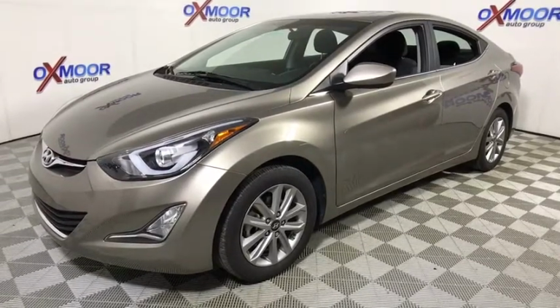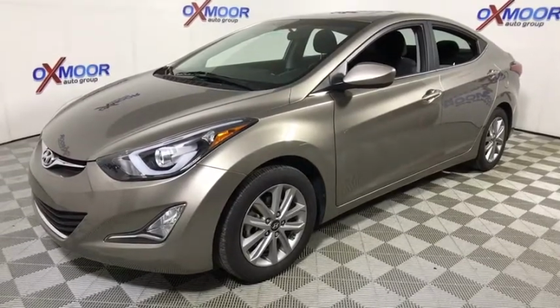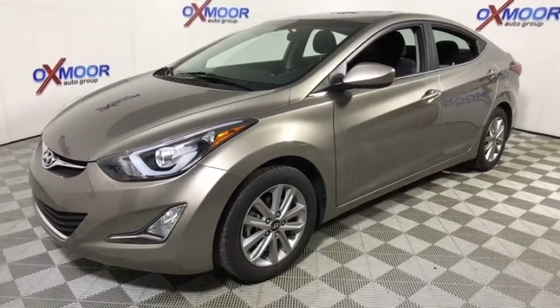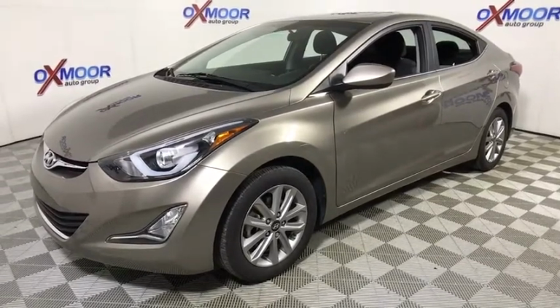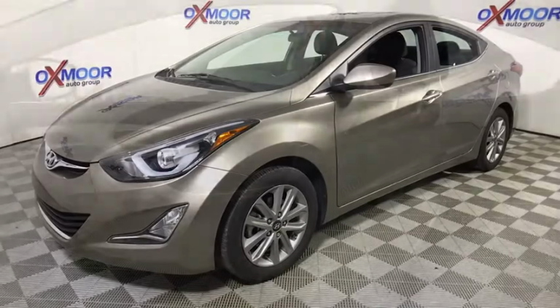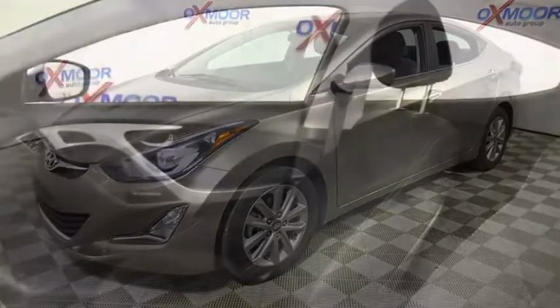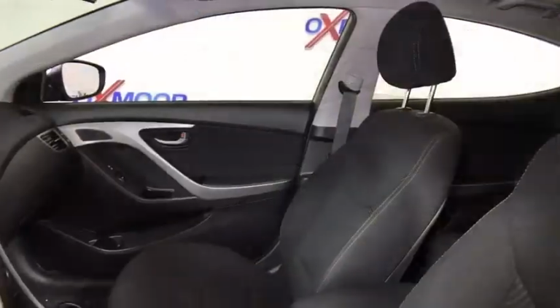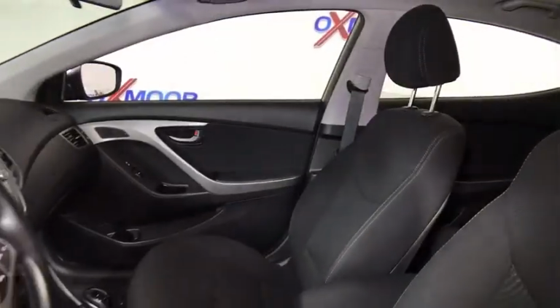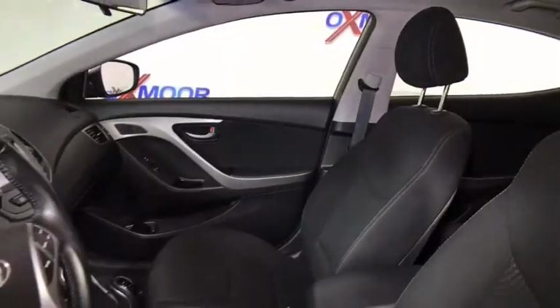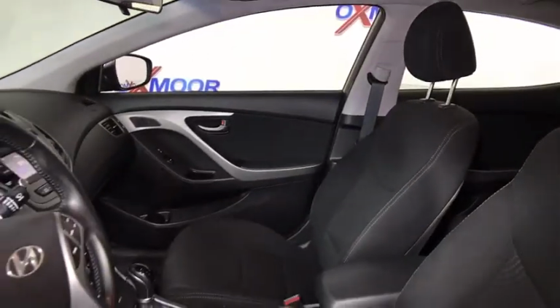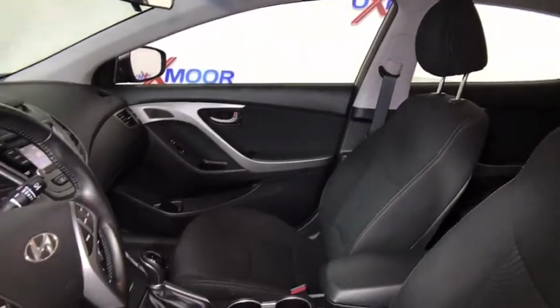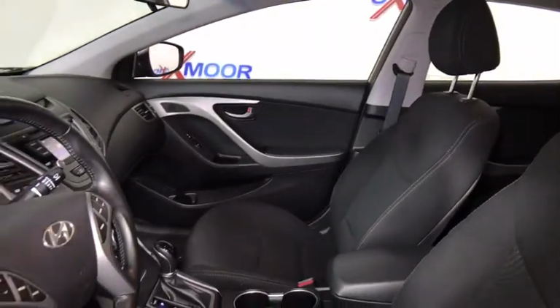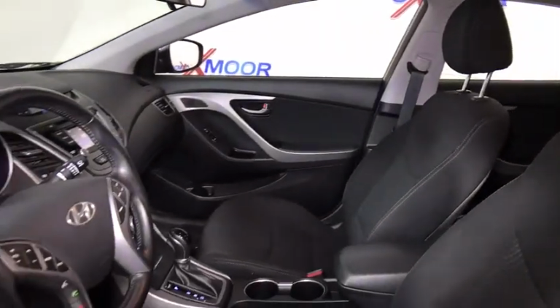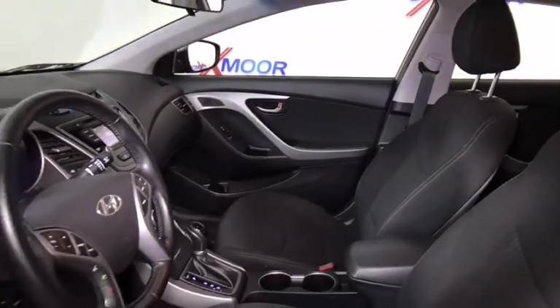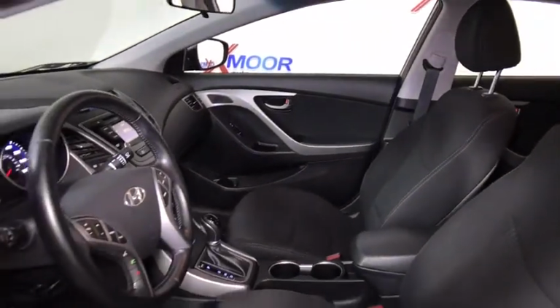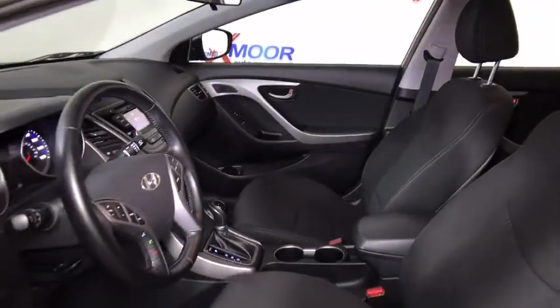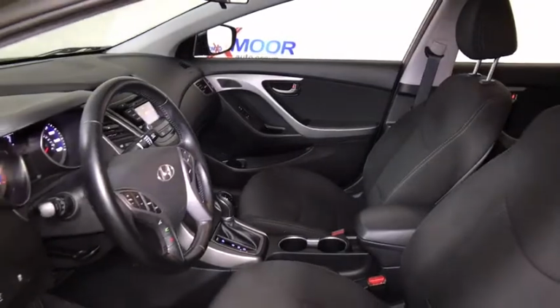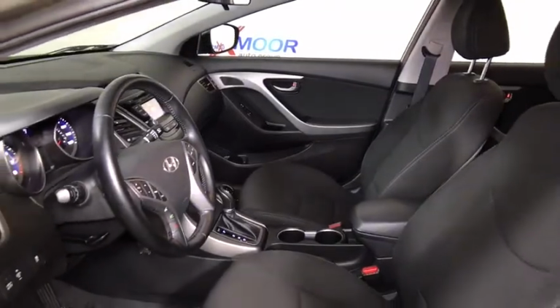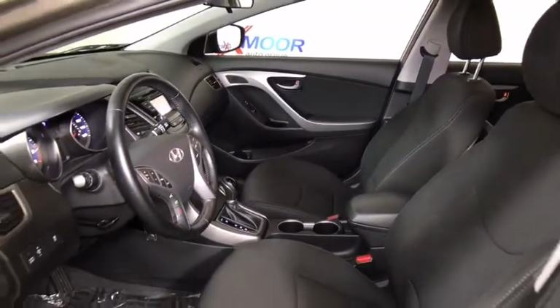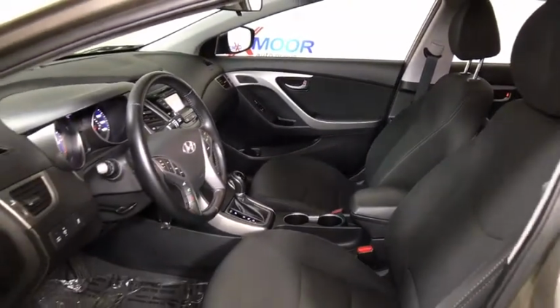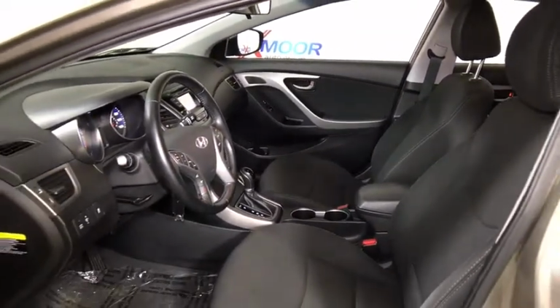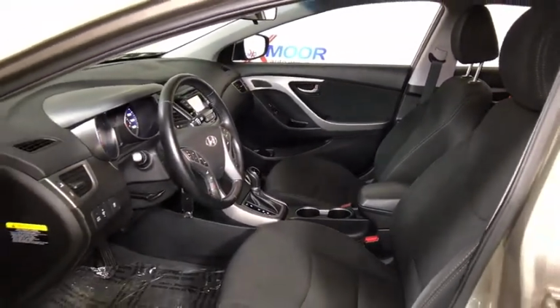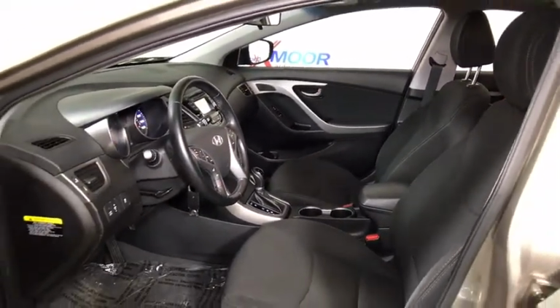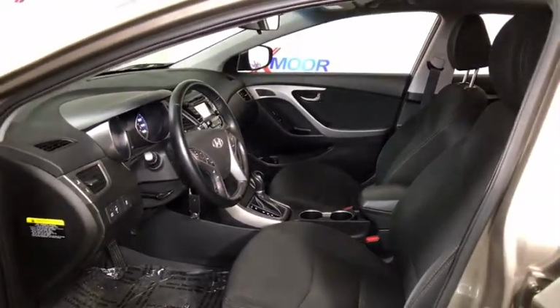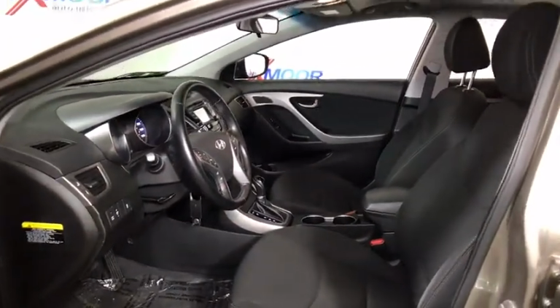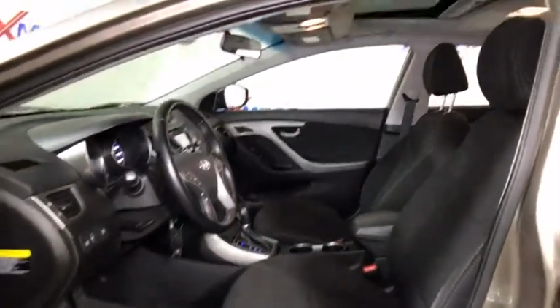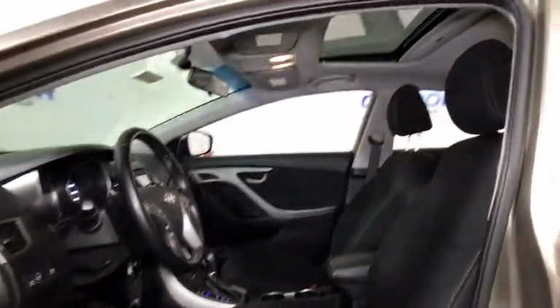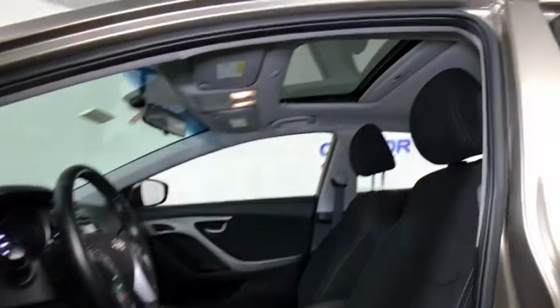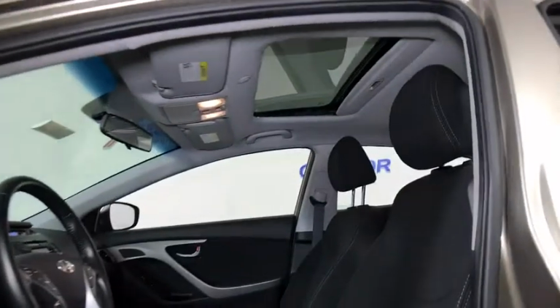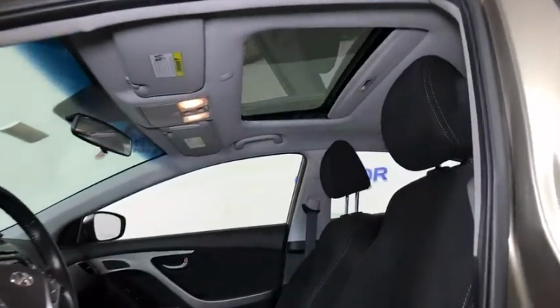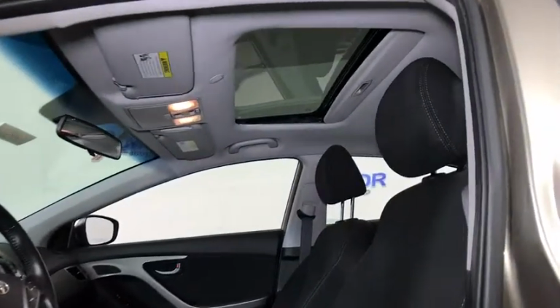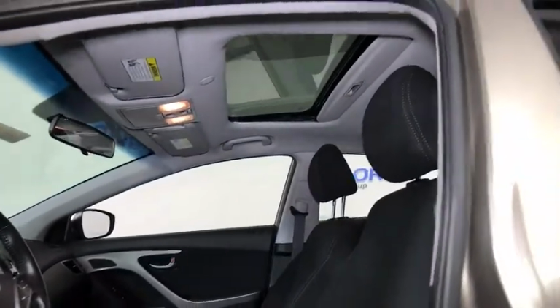Traction control, backup camera, leather-wrapped steering wheel, dual airbags, alloy wheels, power steering, four-wheel disc brakes, center armrest, security system, power windows, trip computer, CD player.